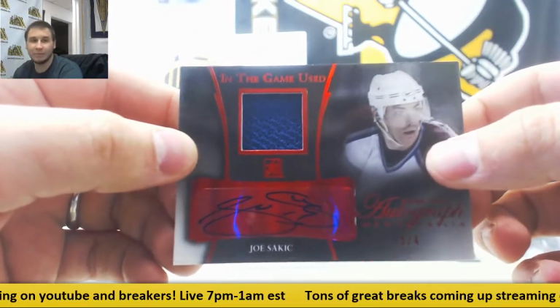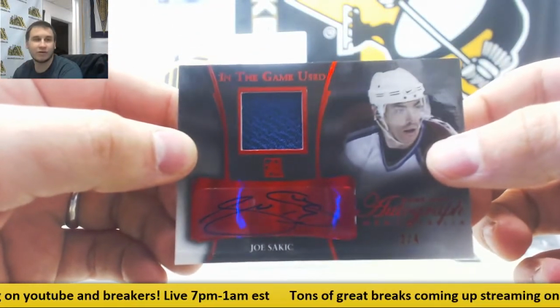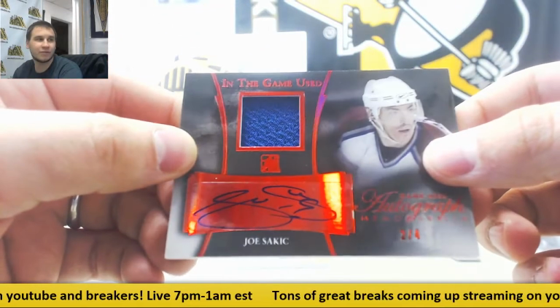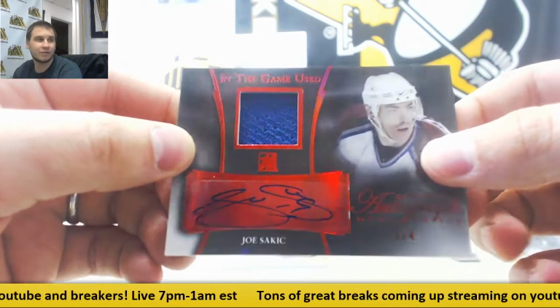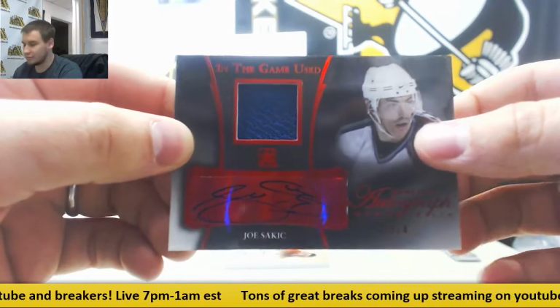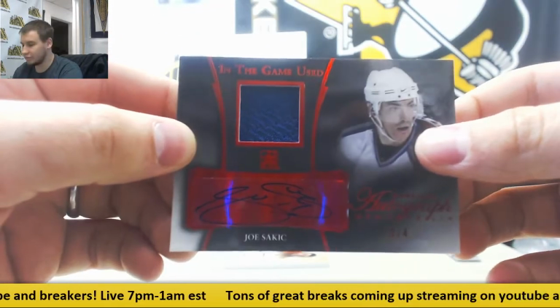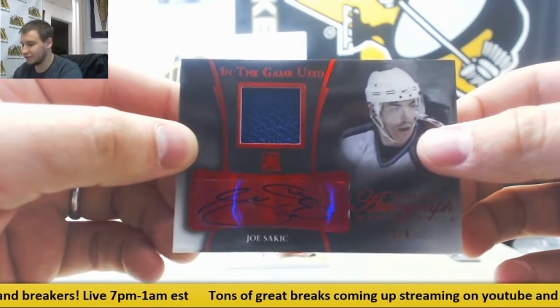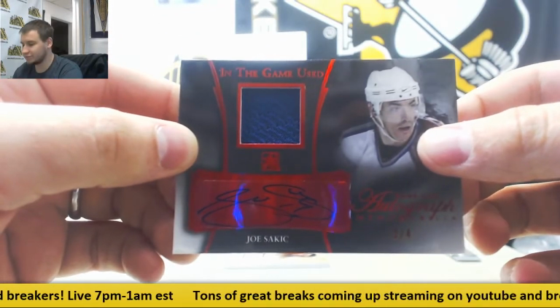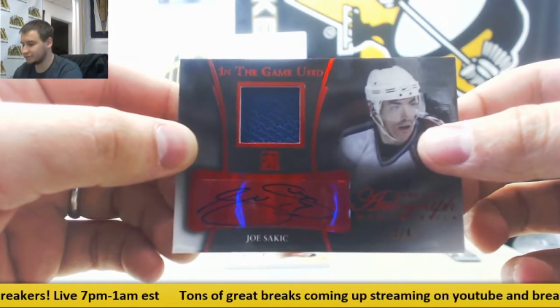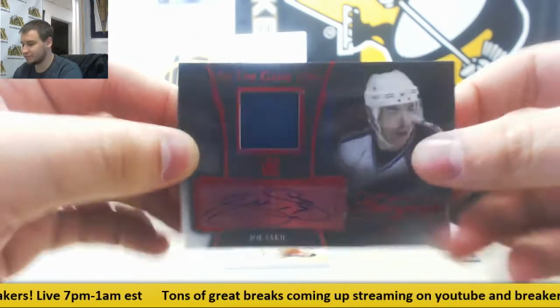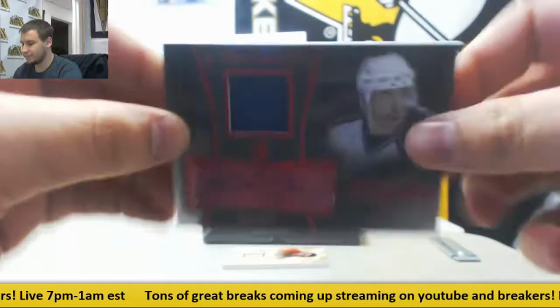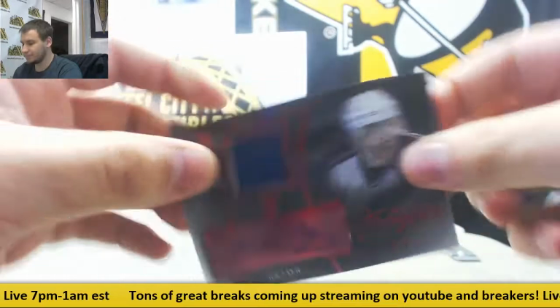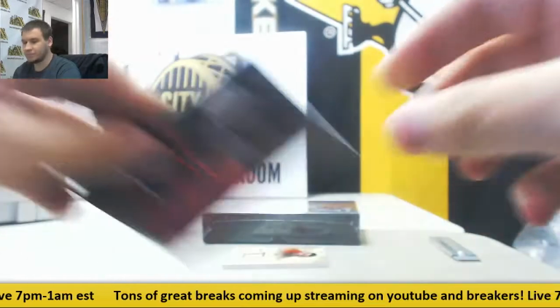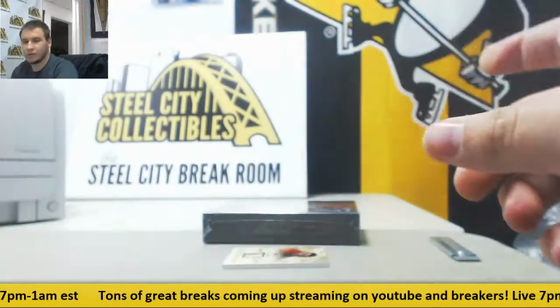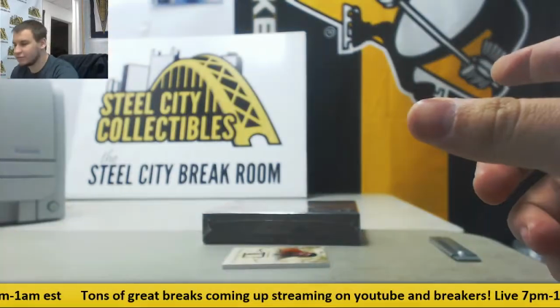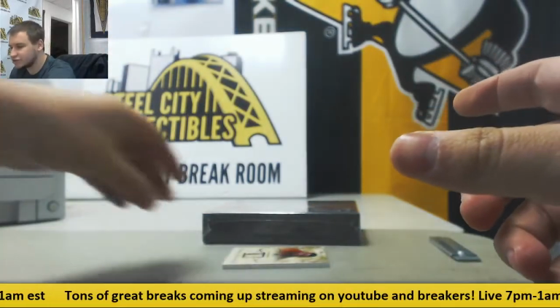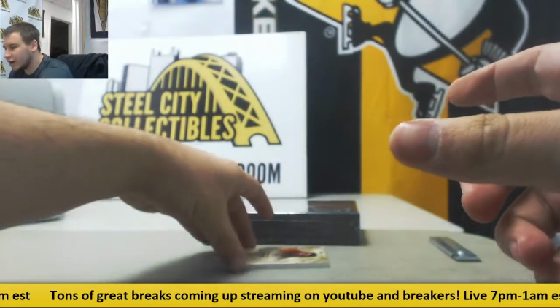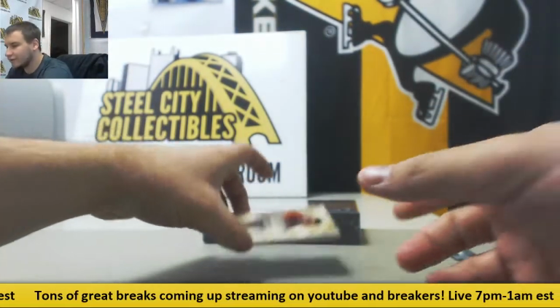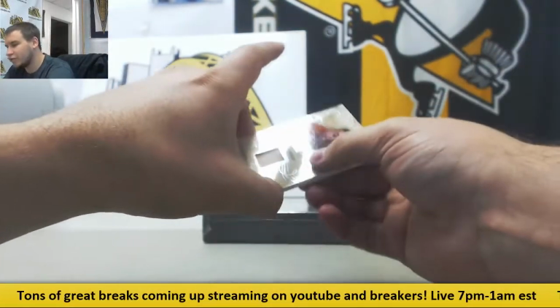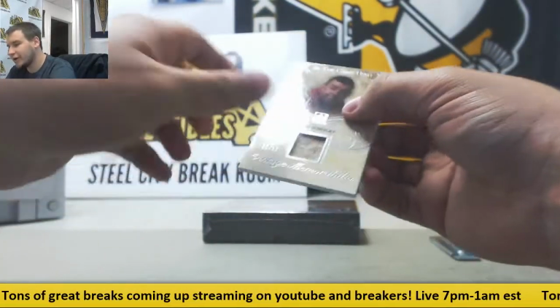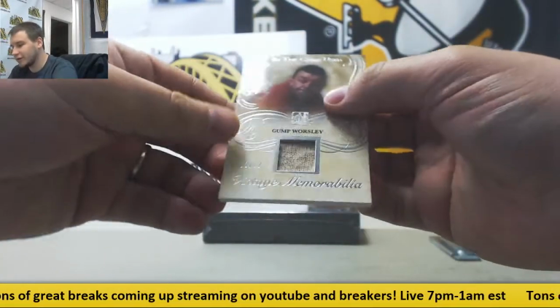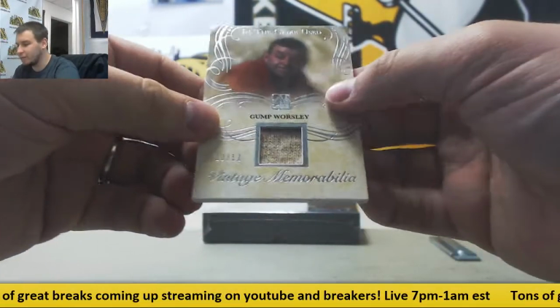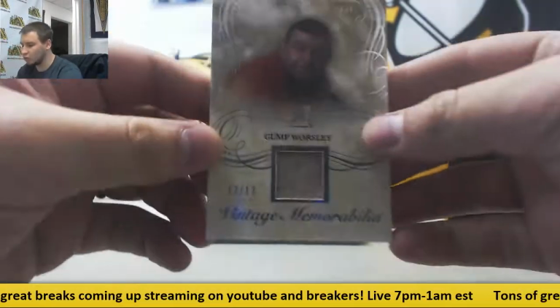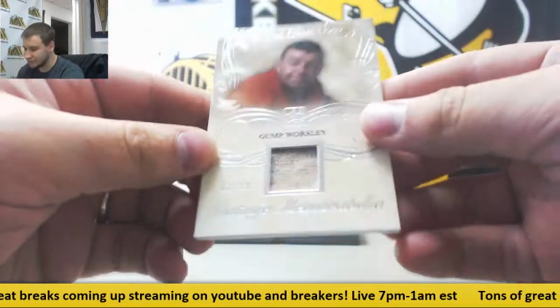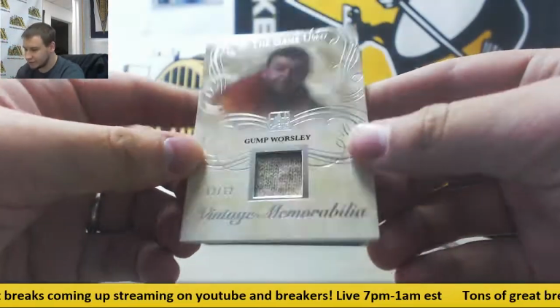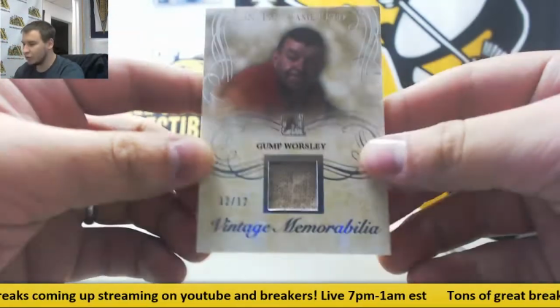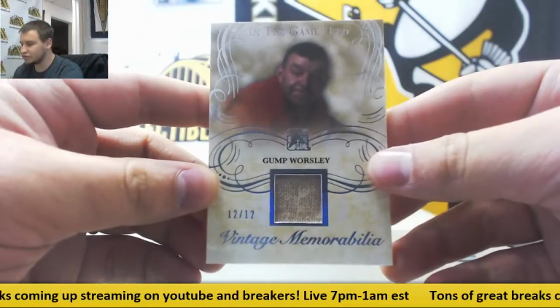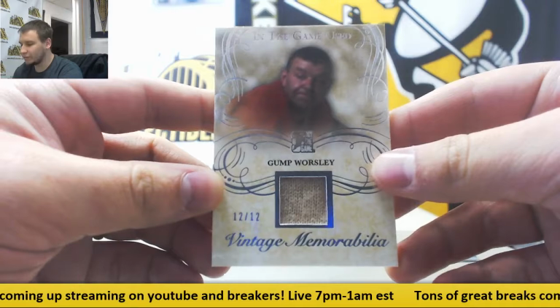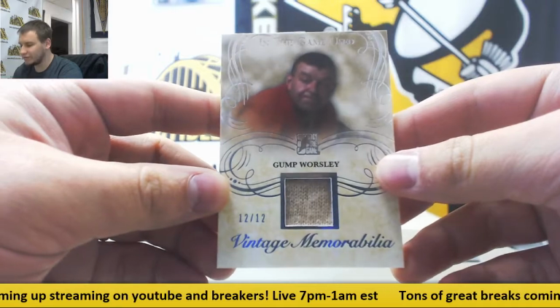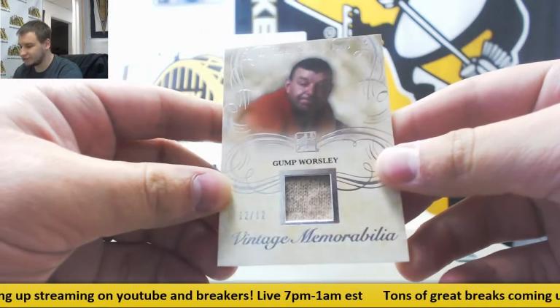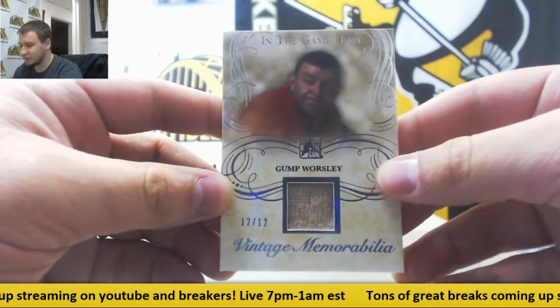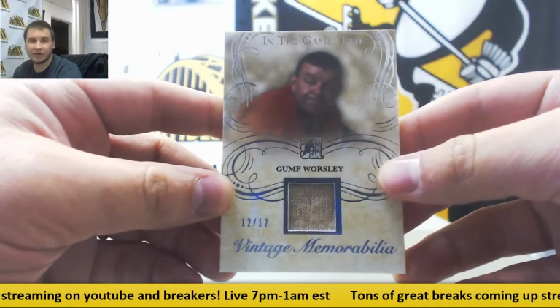Red Parallel for the Avs. And we'll finish this one off here with Gump Worsley, 12 of 12, Vintage Memorabilia Relic.